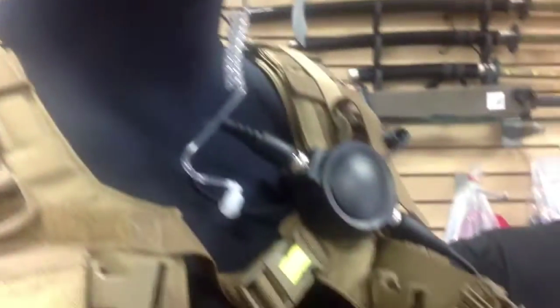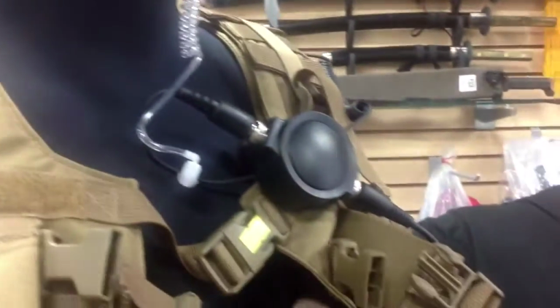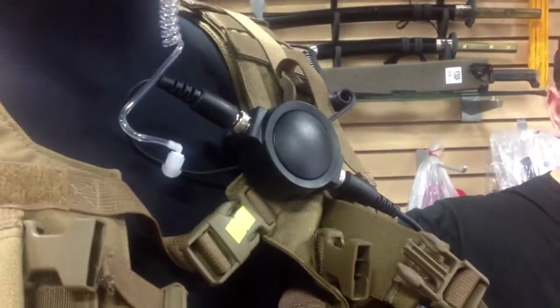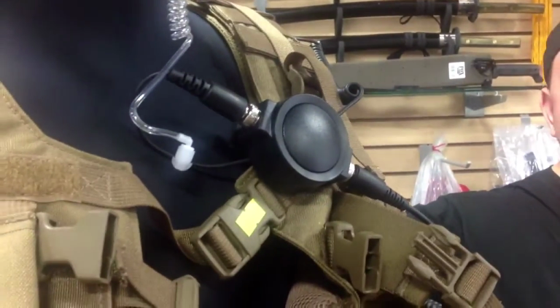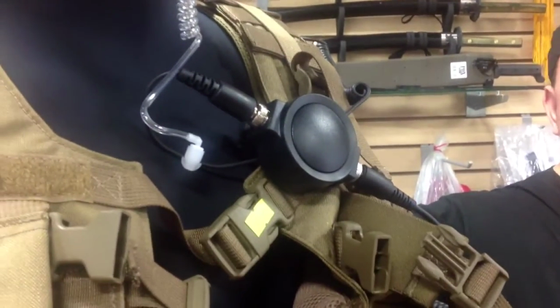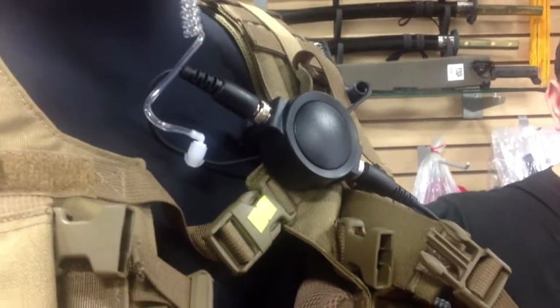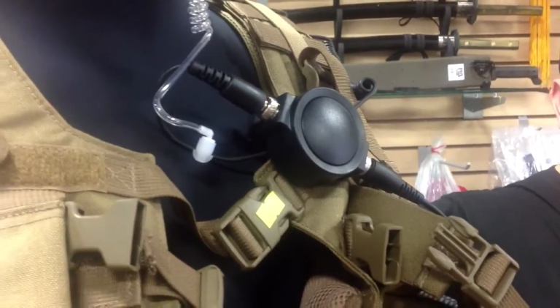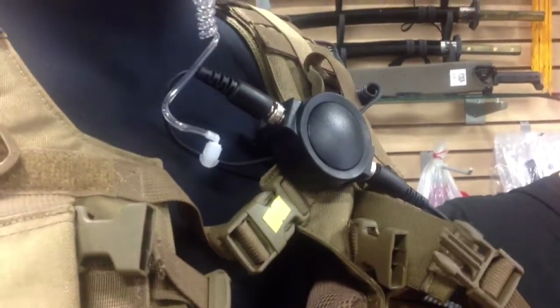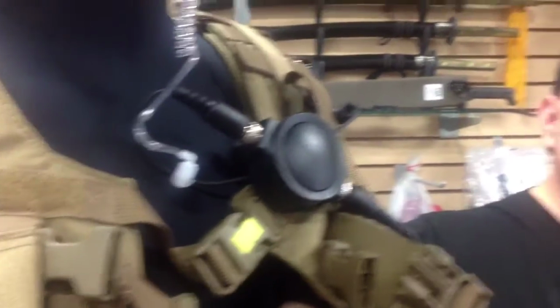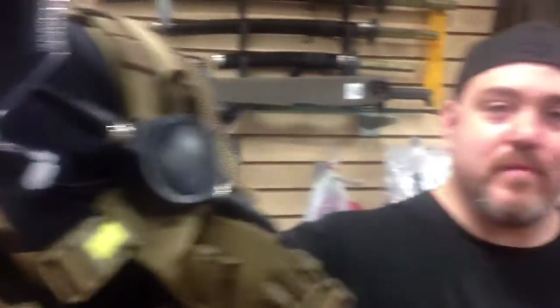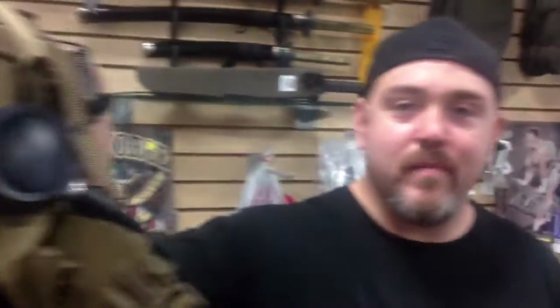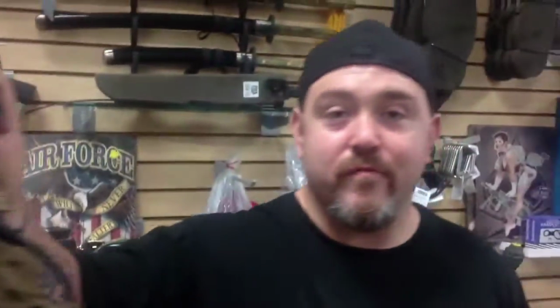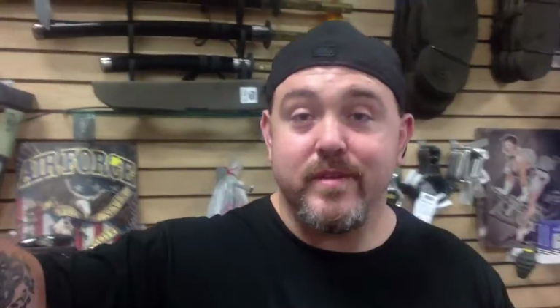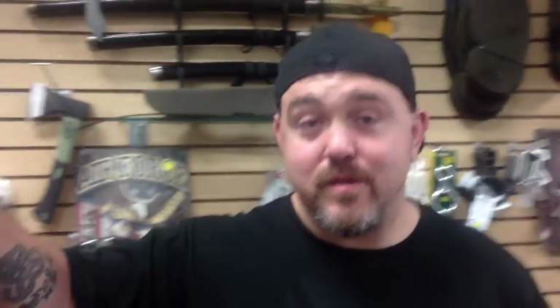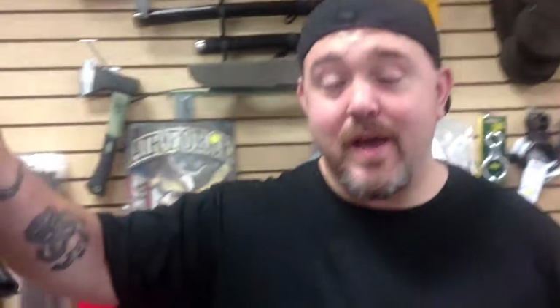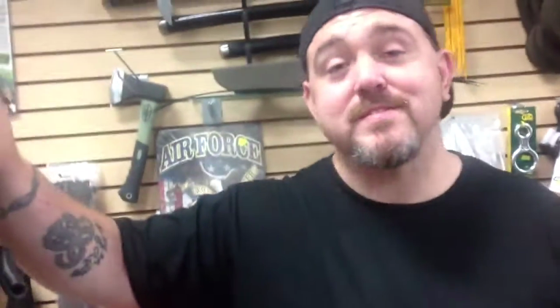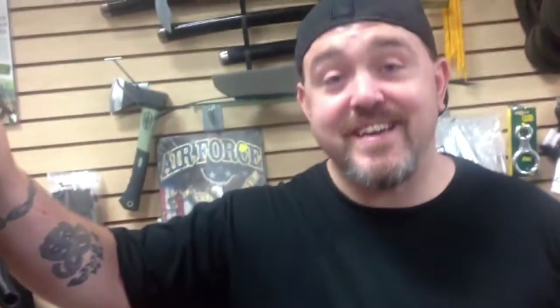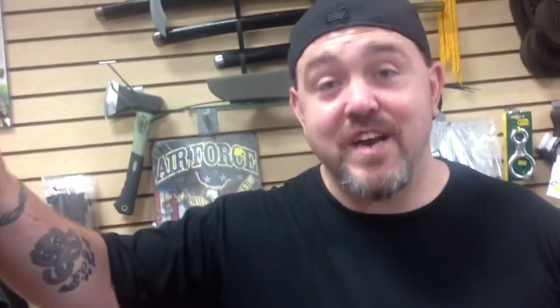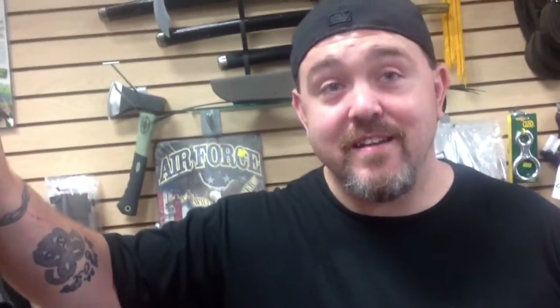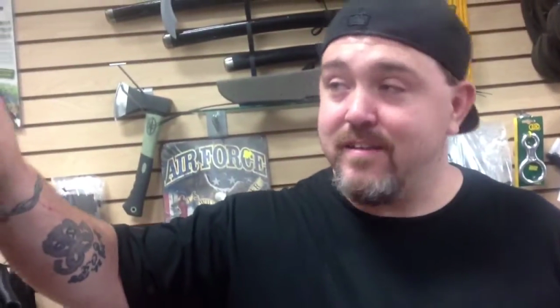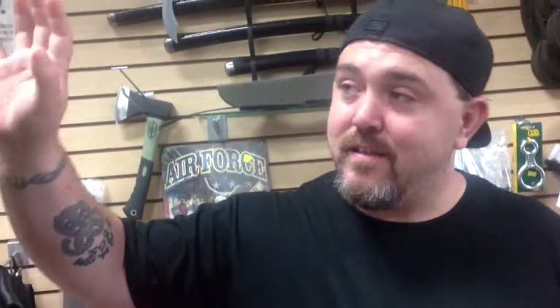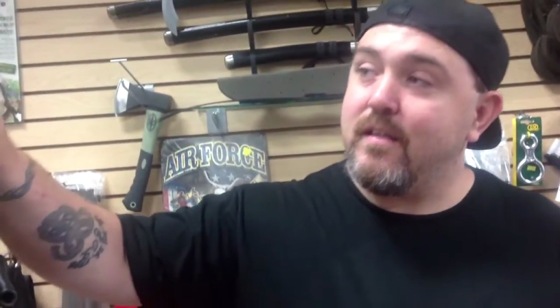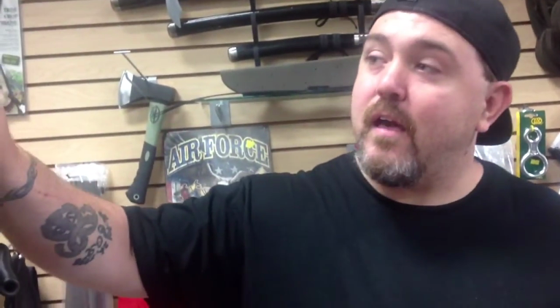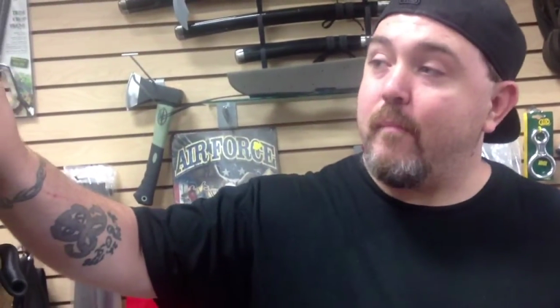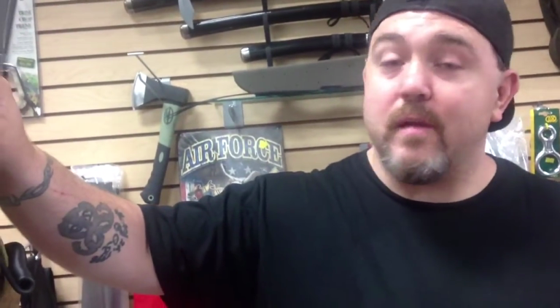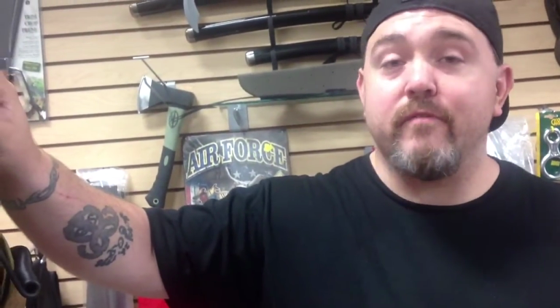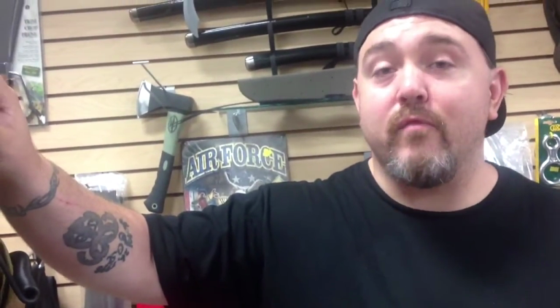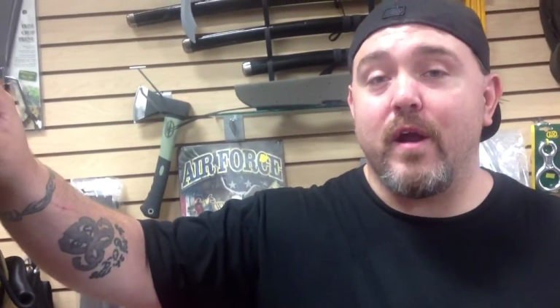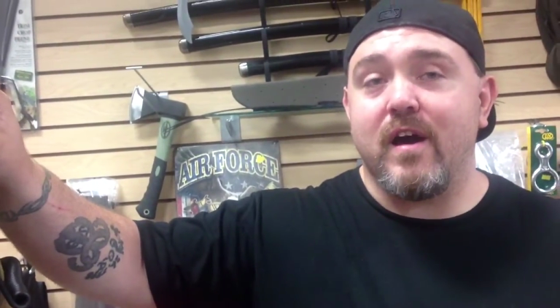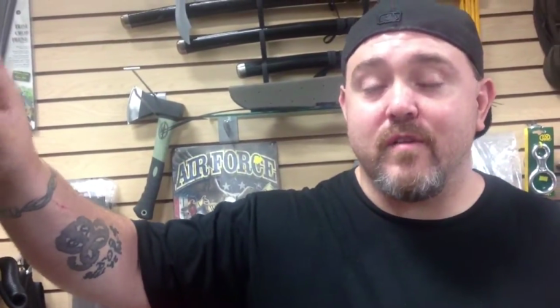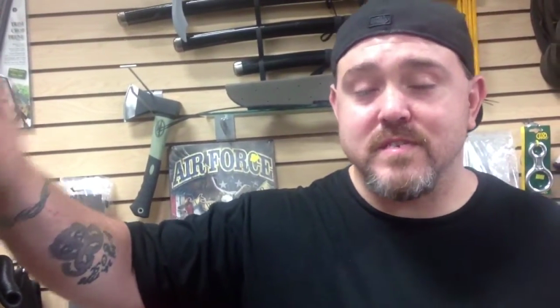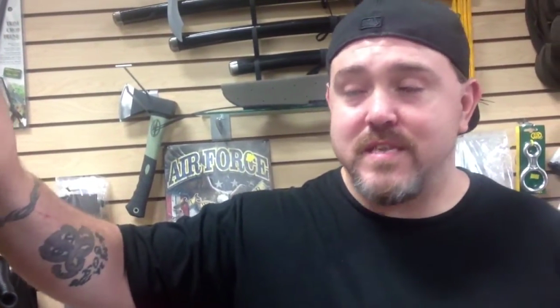Don't be out there yelling and screaming on the battlefield, because you know what happens? You get shot. We've got them here at $44.95. Come see us today.